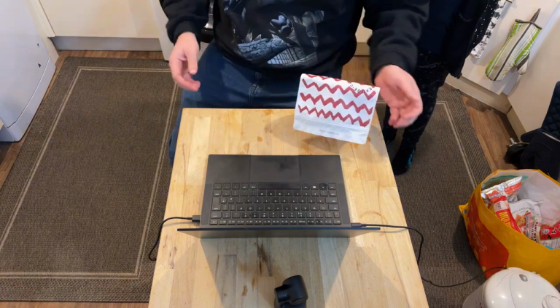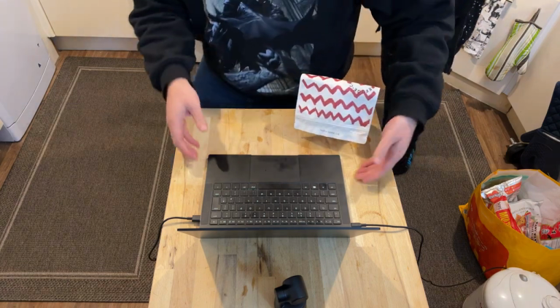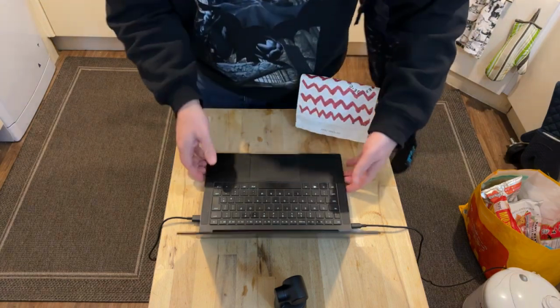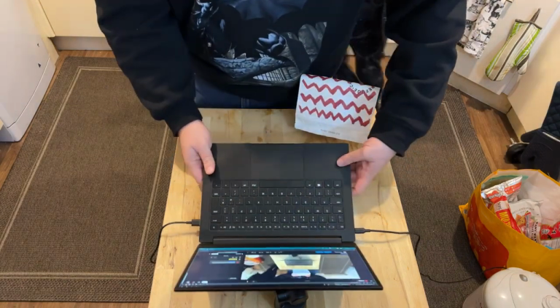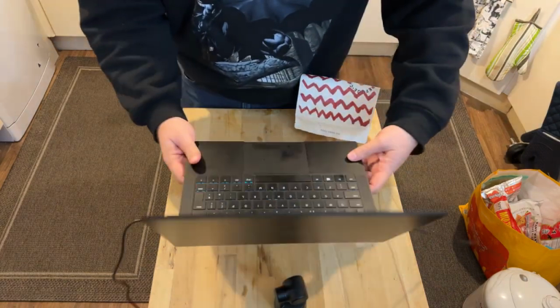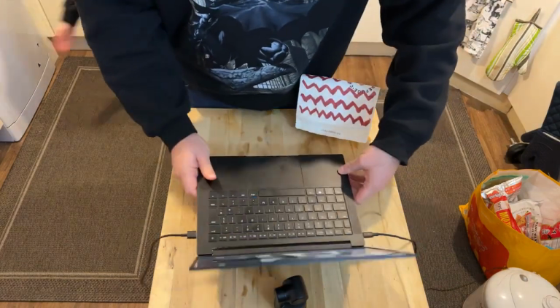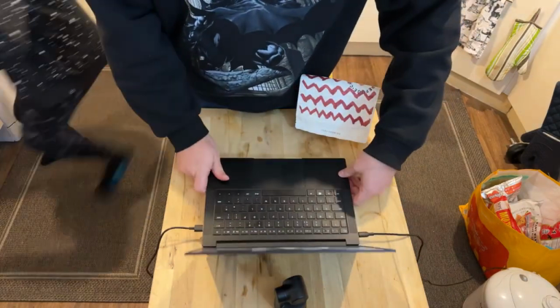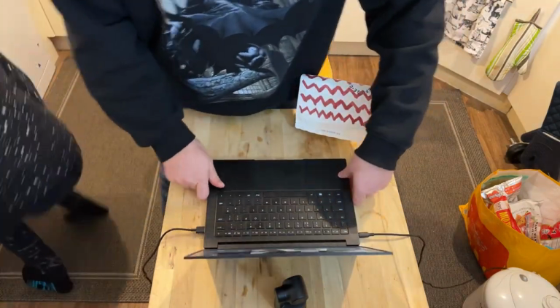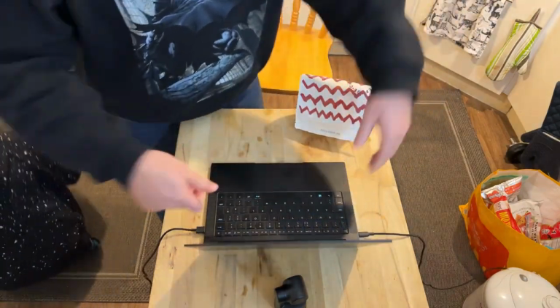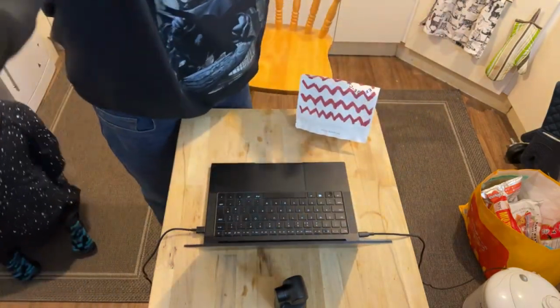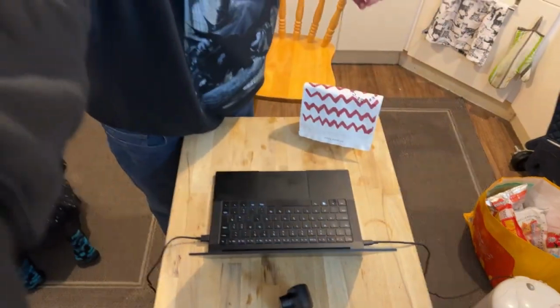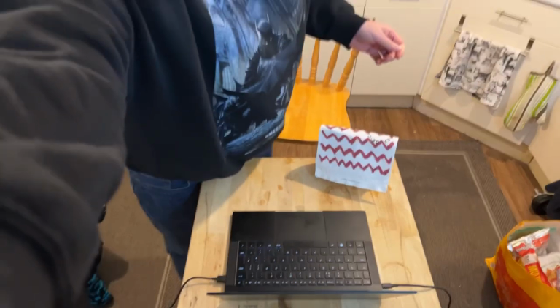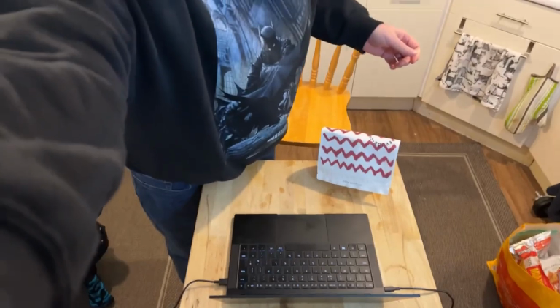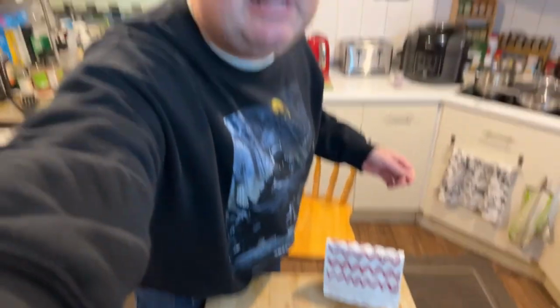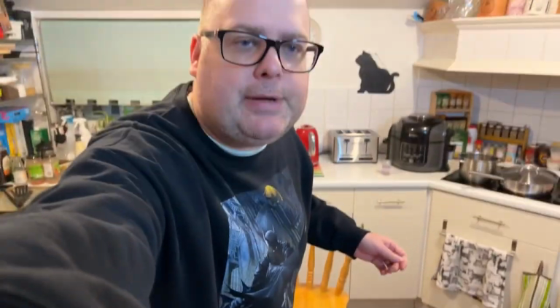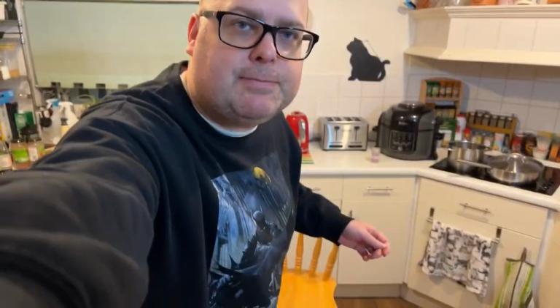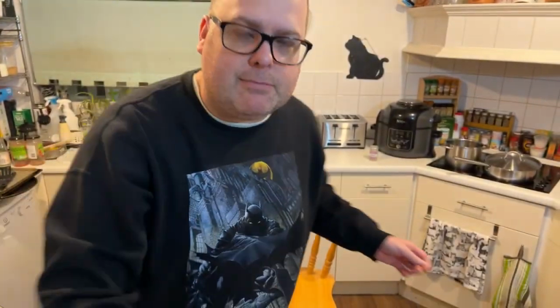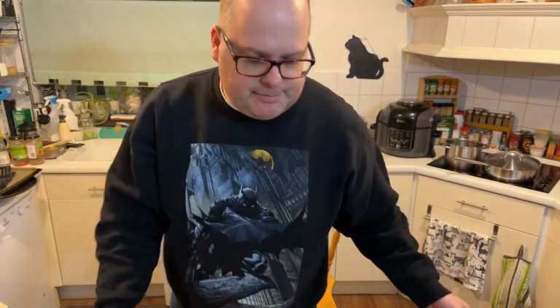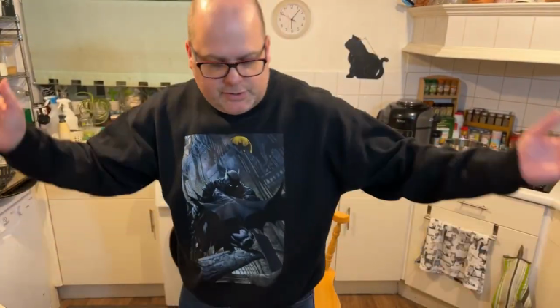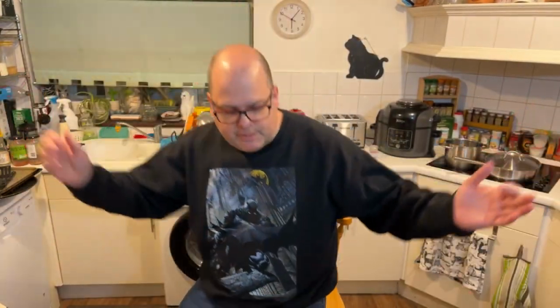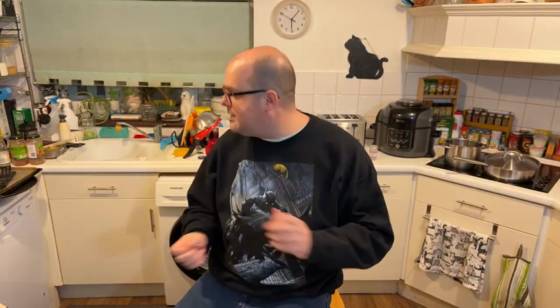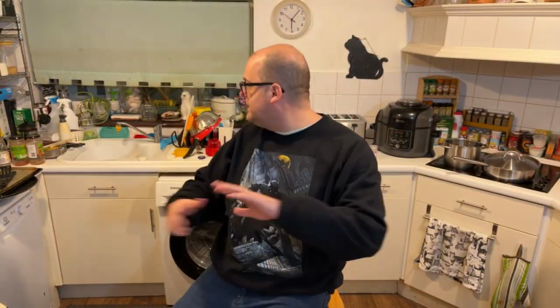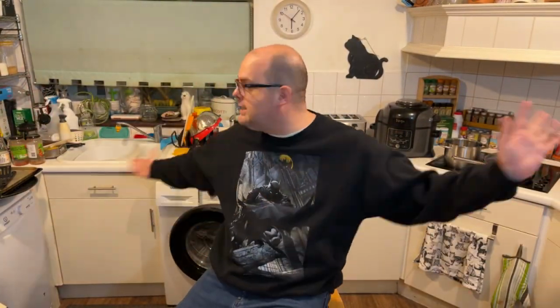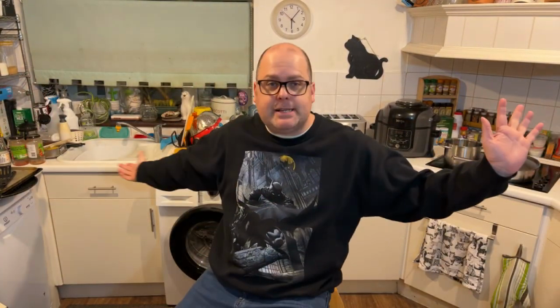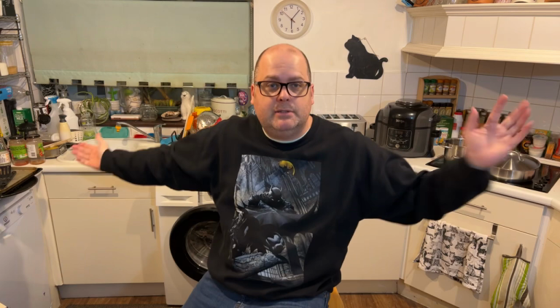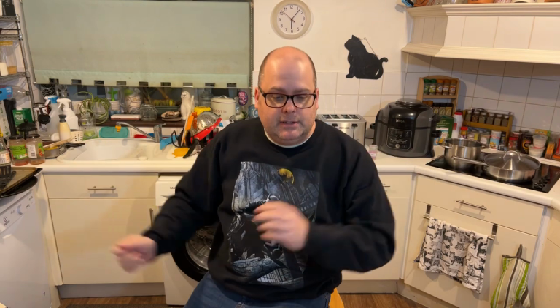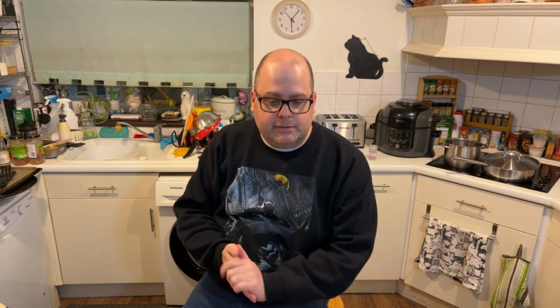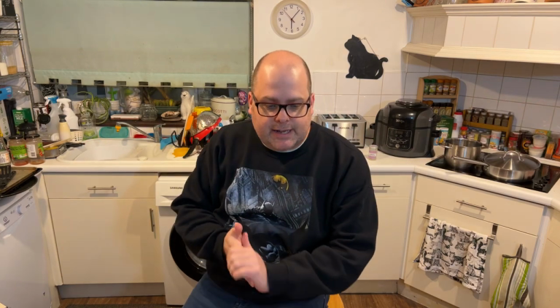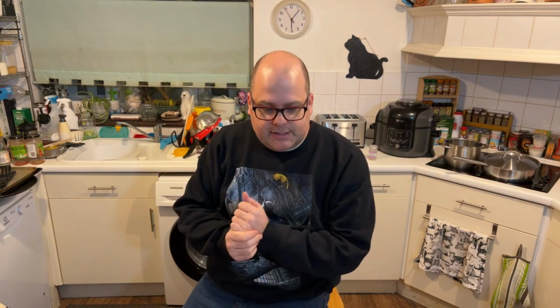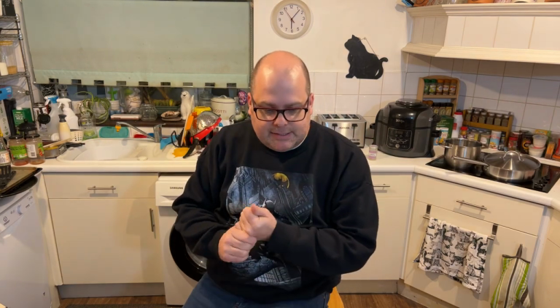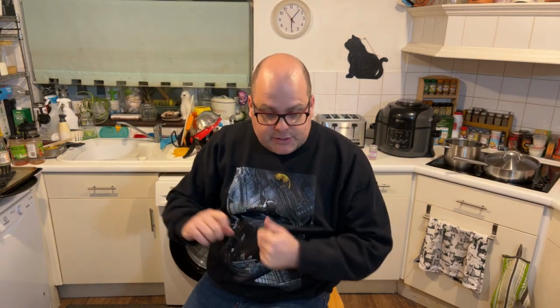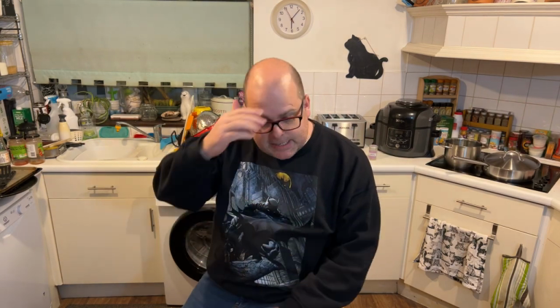We should show our faces for a little bit. Let's bring the camera up and show everybody what we're doing. The kitchen is a mess — you just have to understand that the kitchen is a mess.